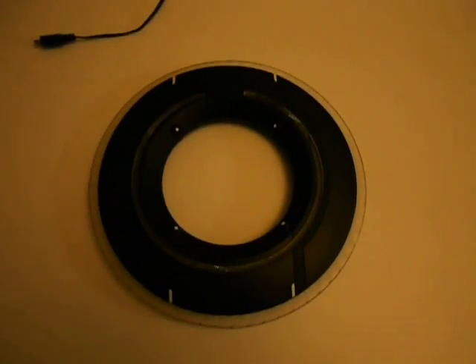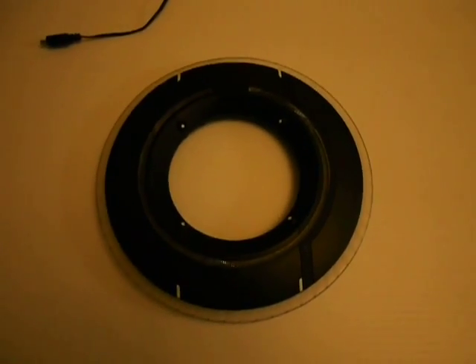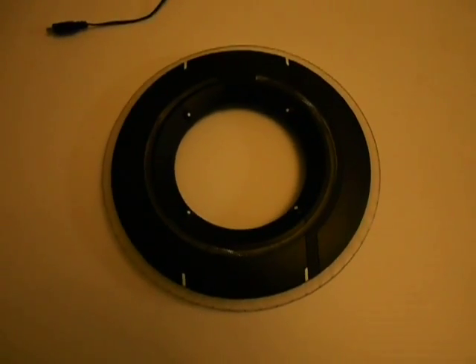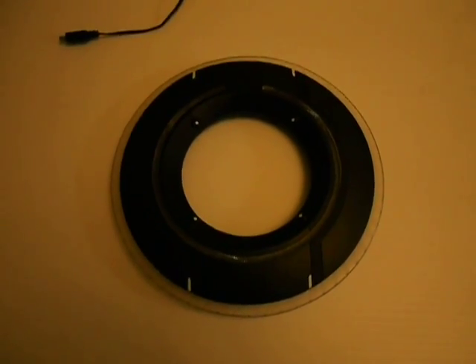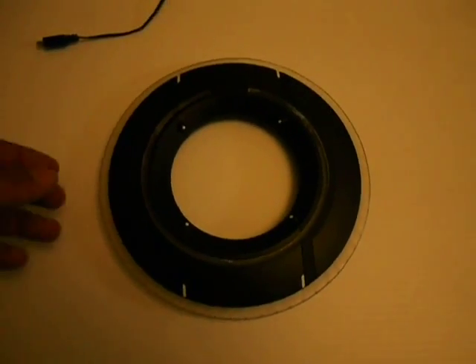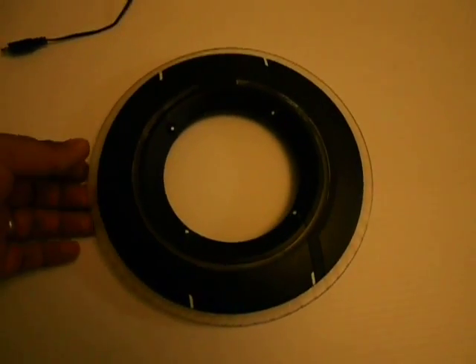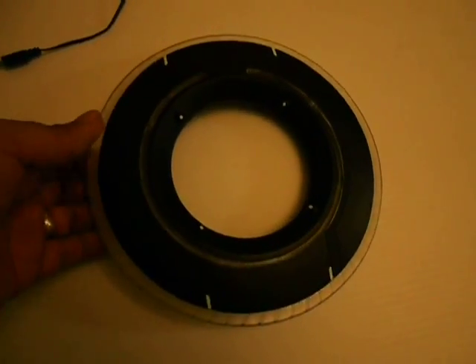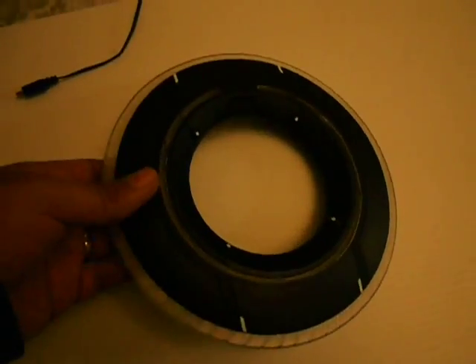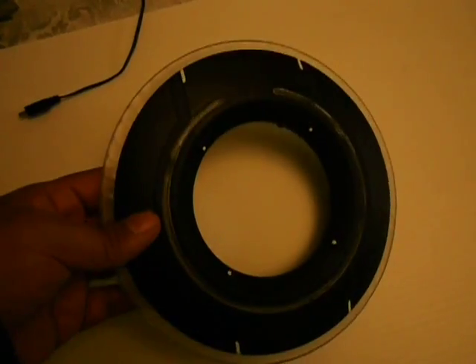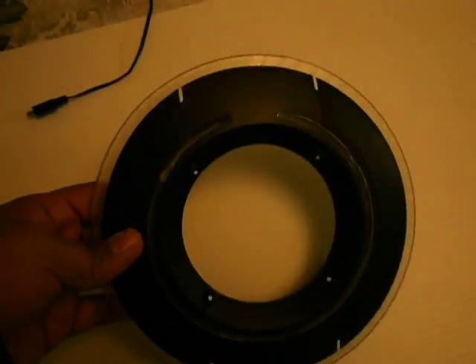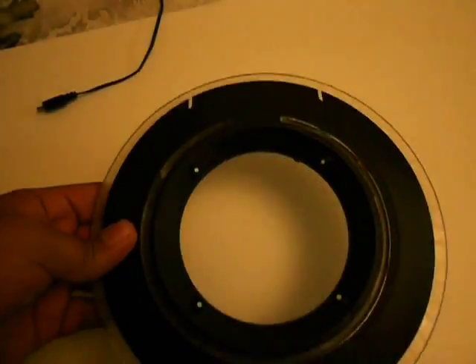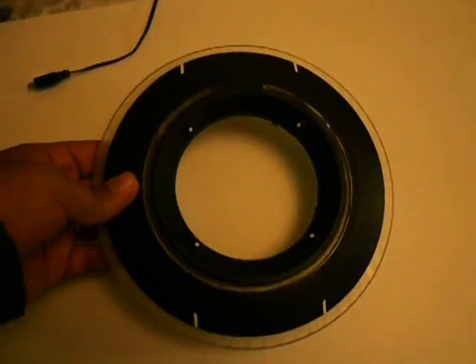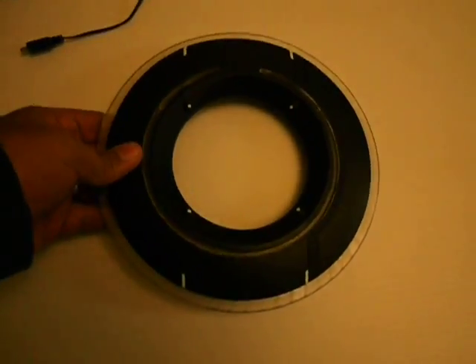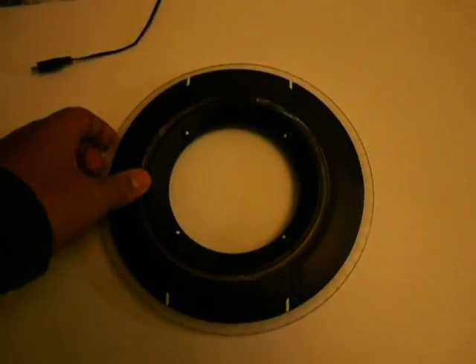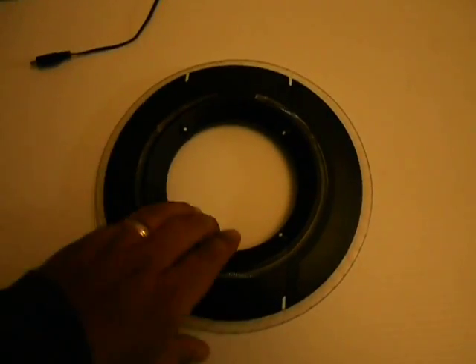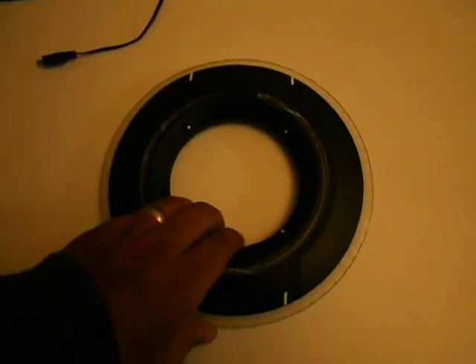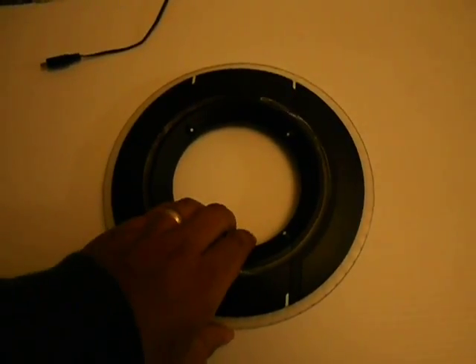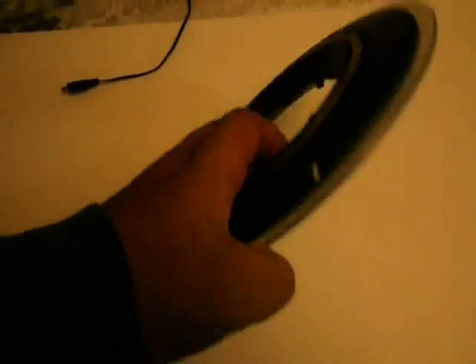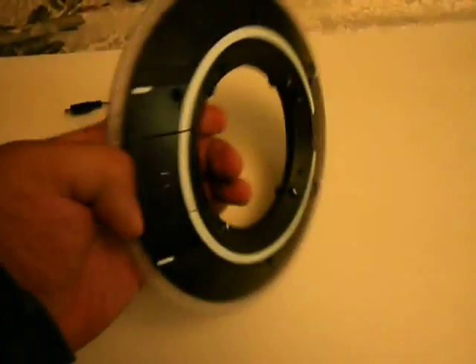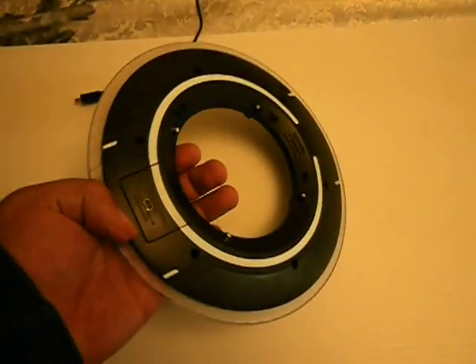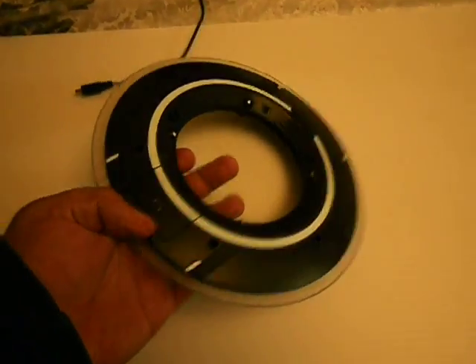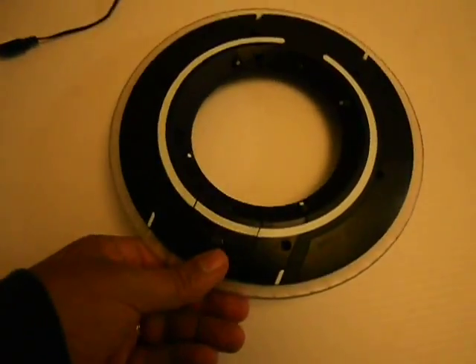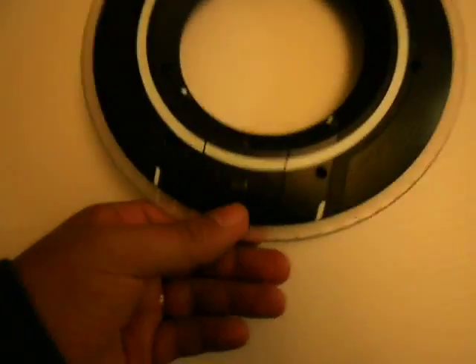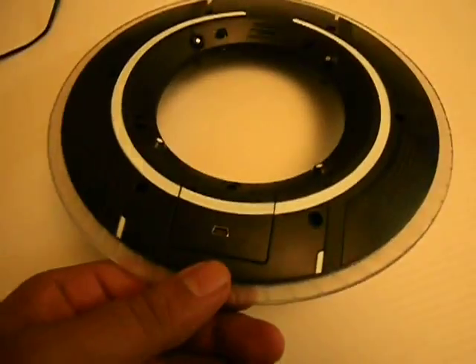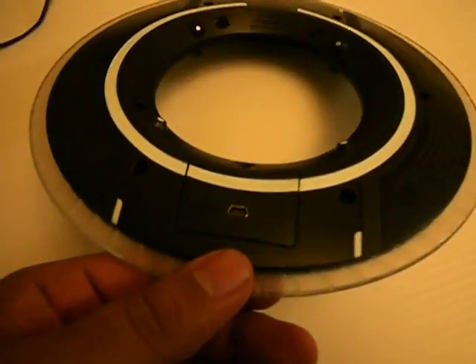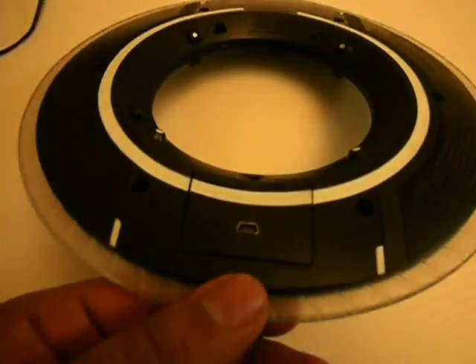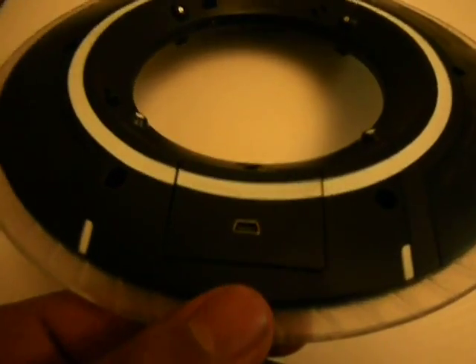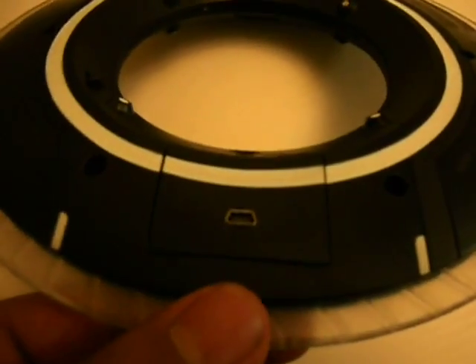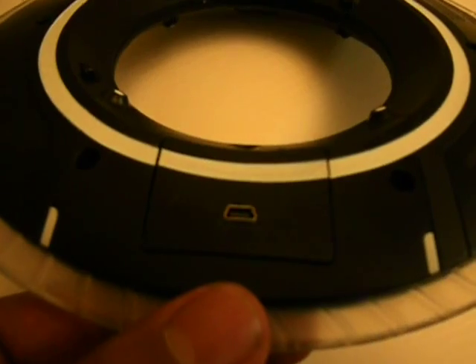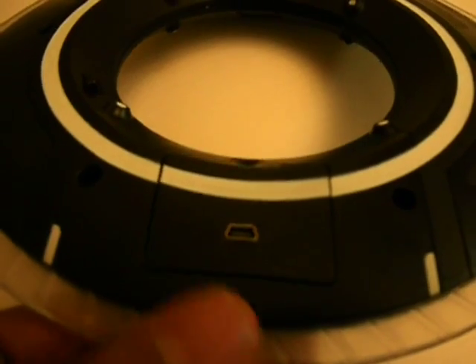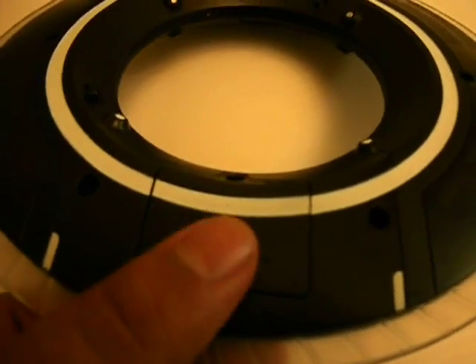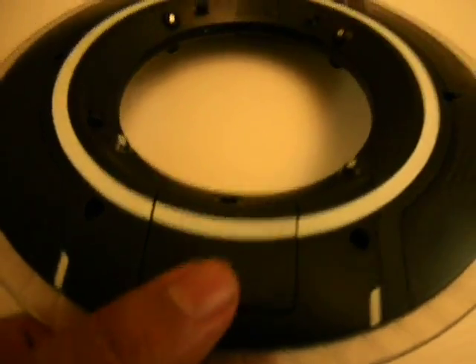Just doing a video review on the Sam Flynn disc. It has a clear inner ring and a clear outer ring. The thing that's special about this disc is it's entirely rechargeable — it recharges via a USB mini port right here.